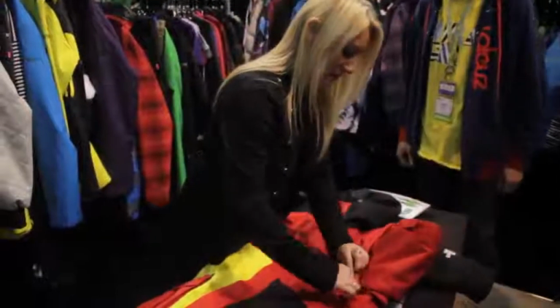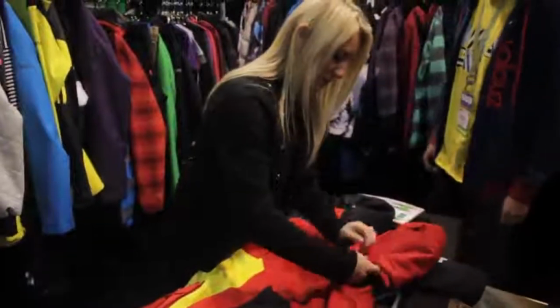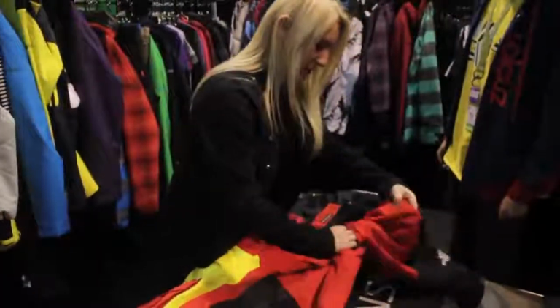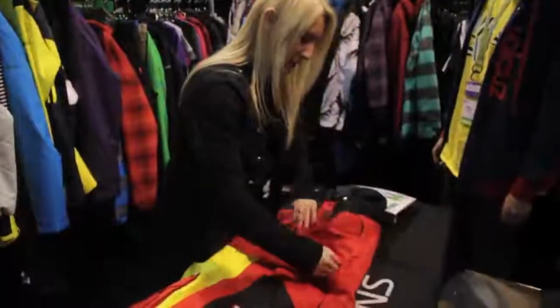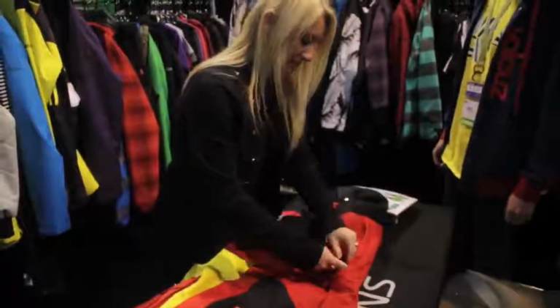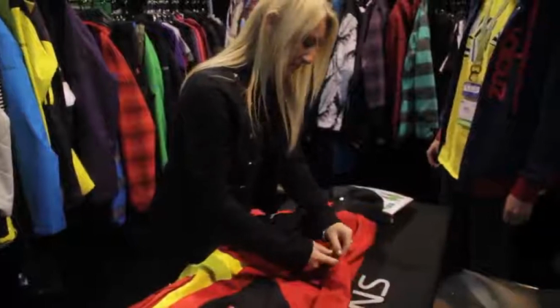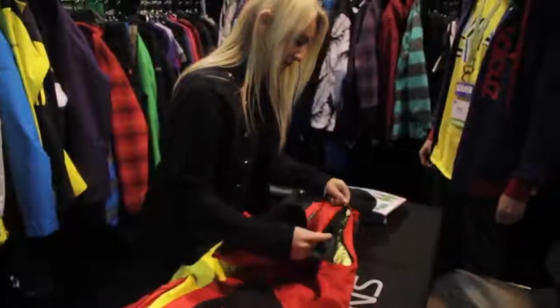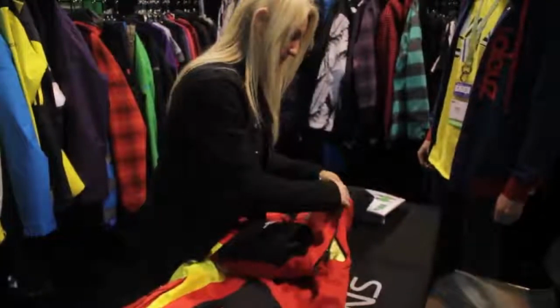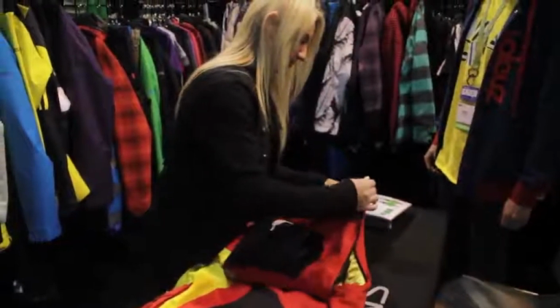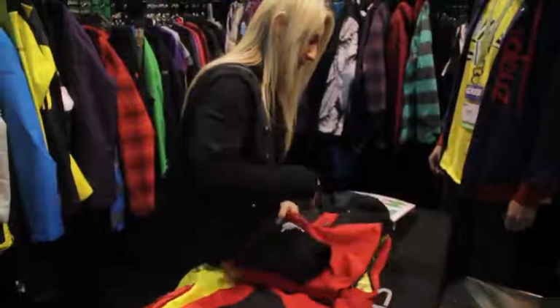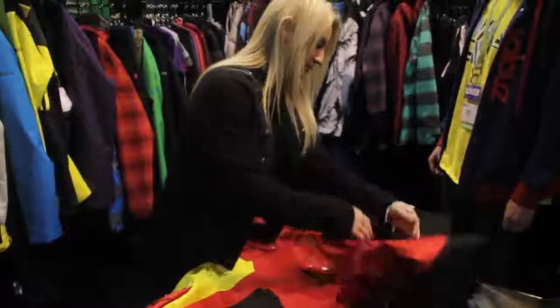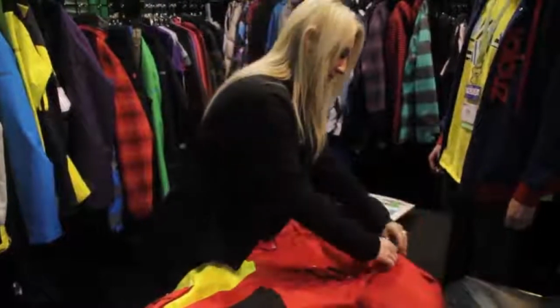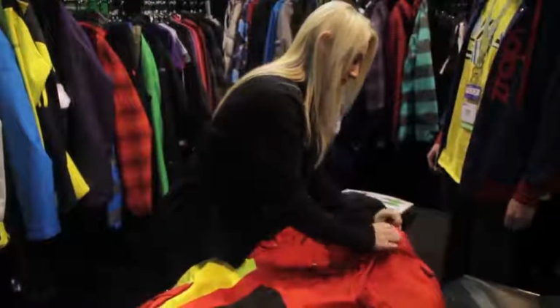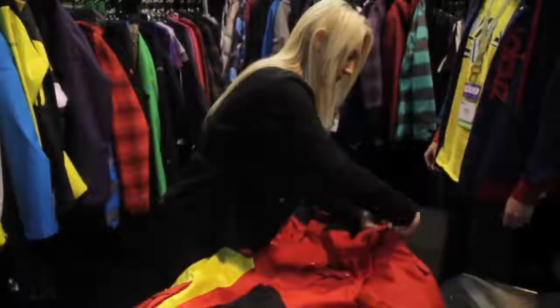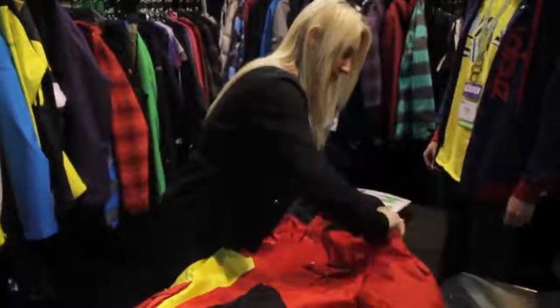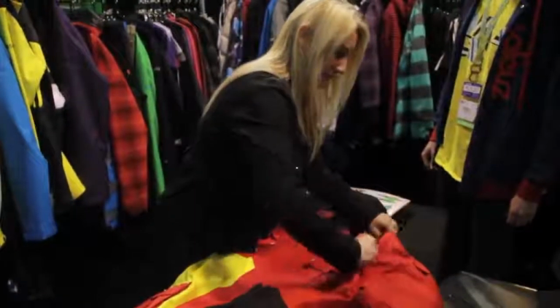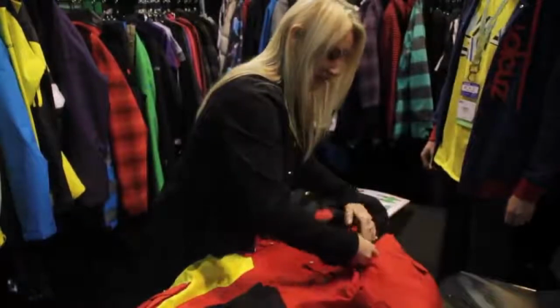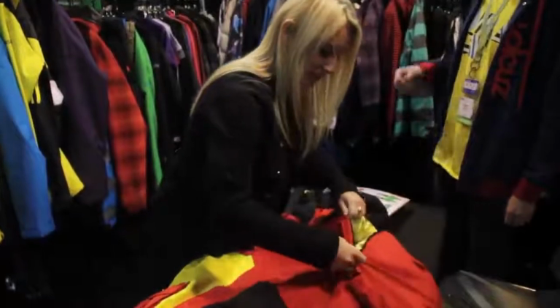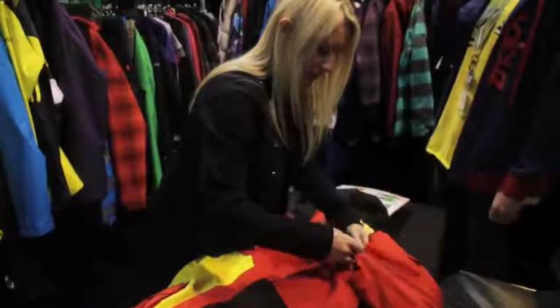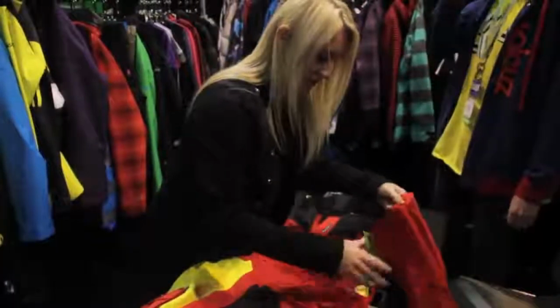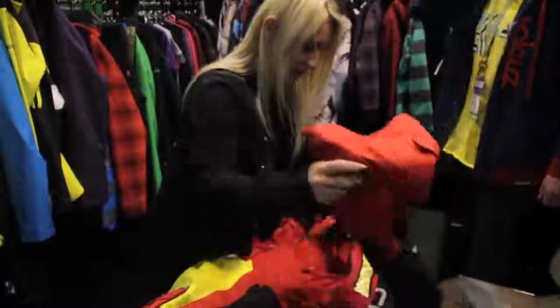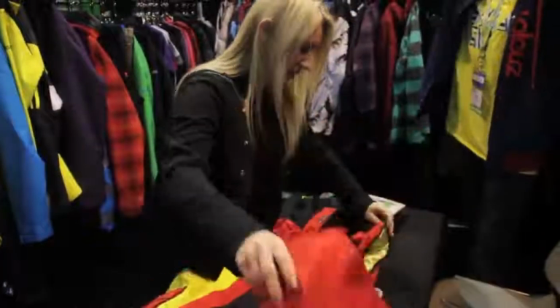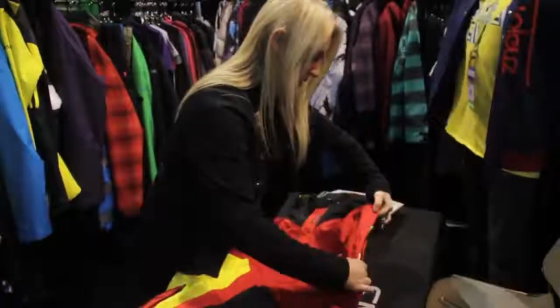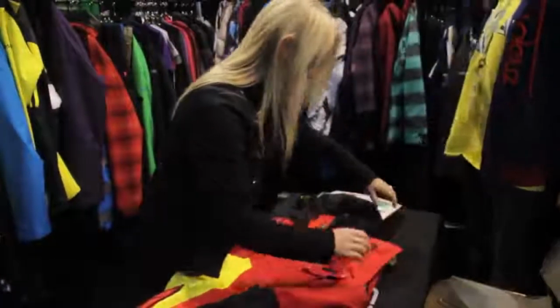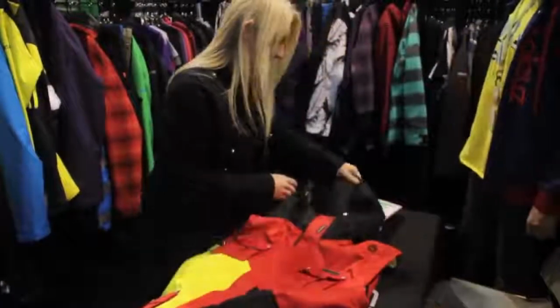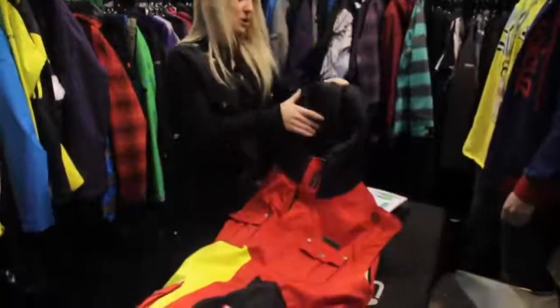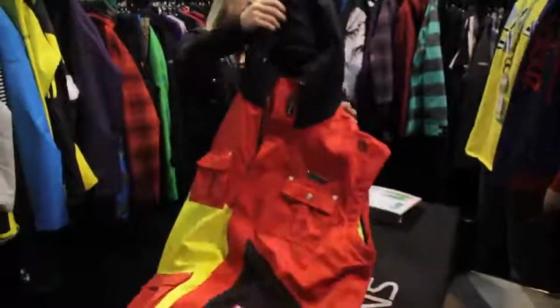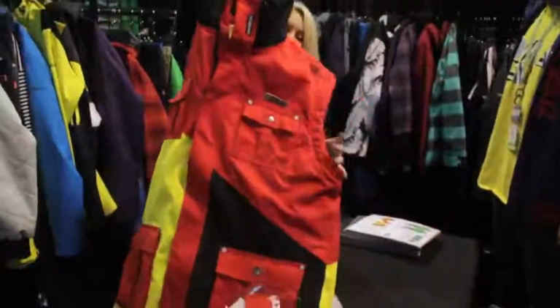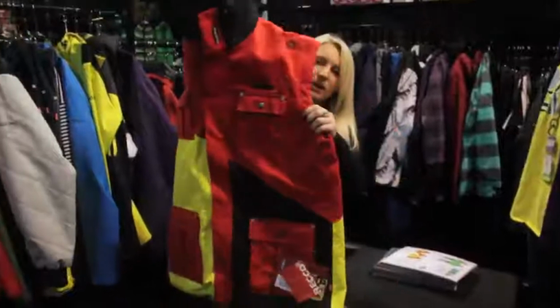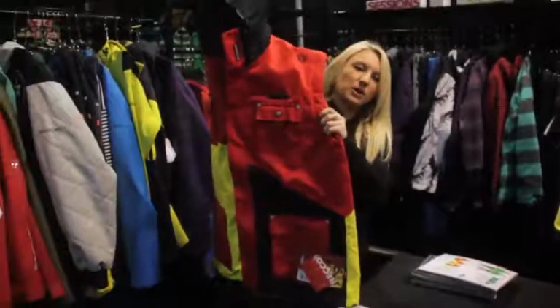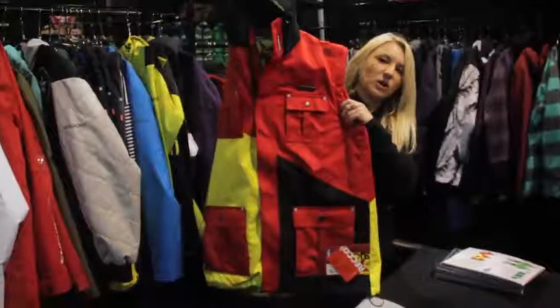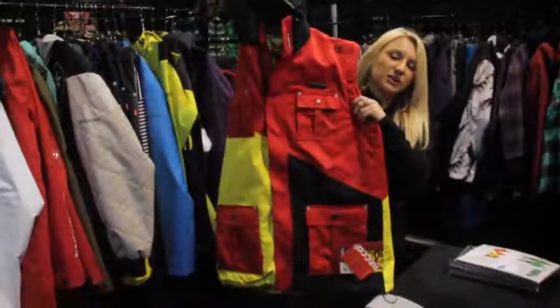I'll show you what it looks like — you have a tall vest. You can wear your tall fittings underneath.